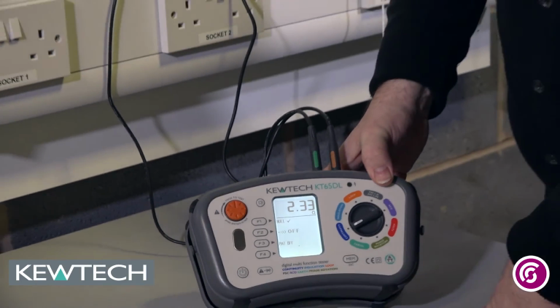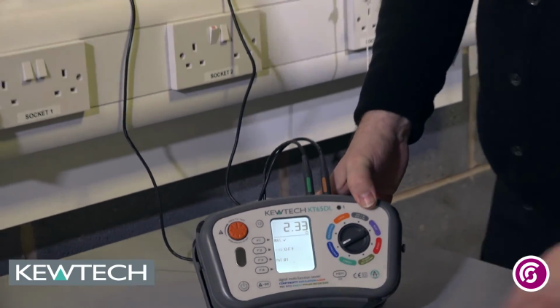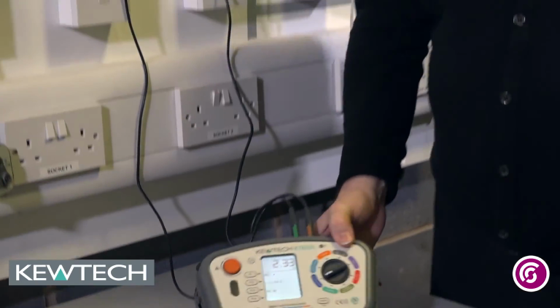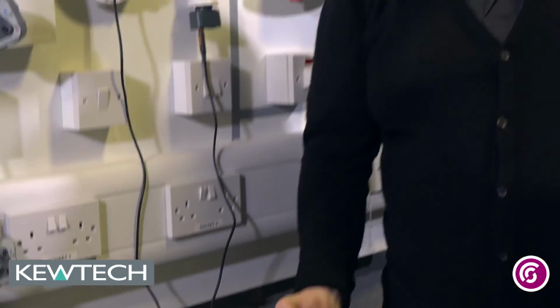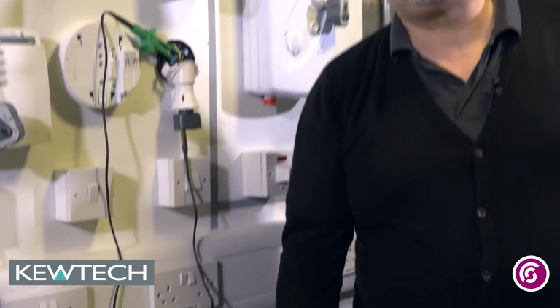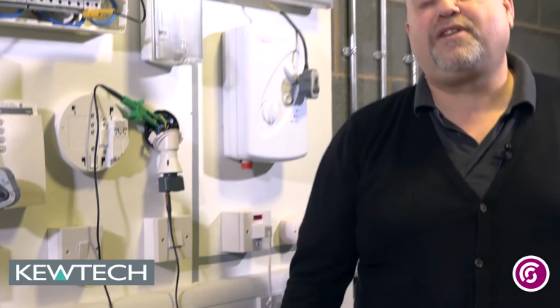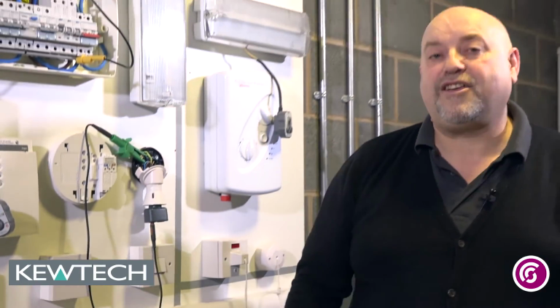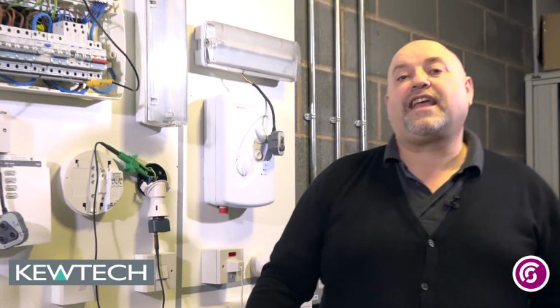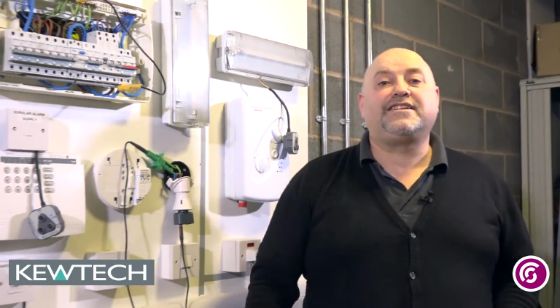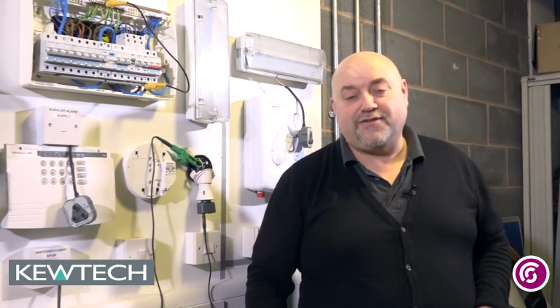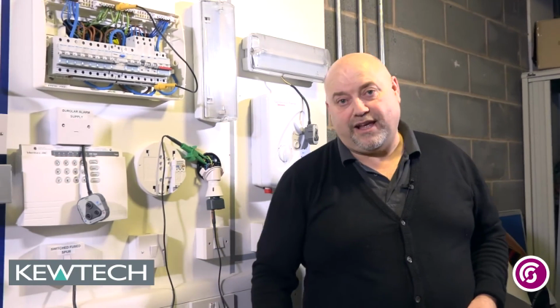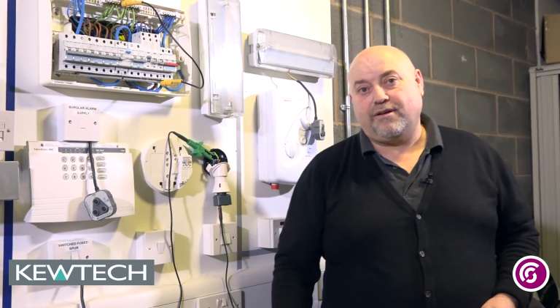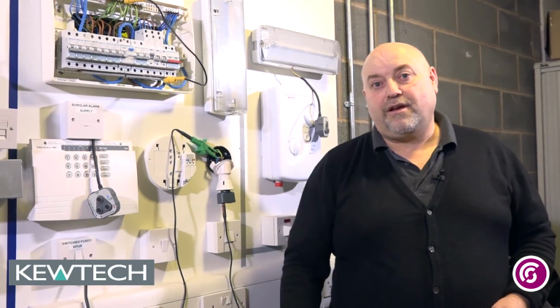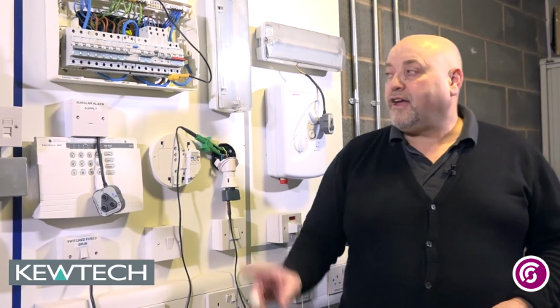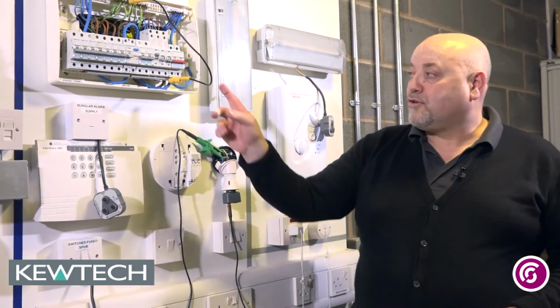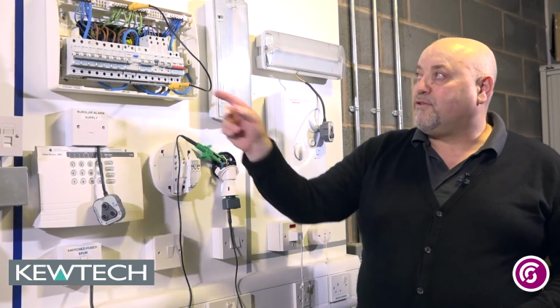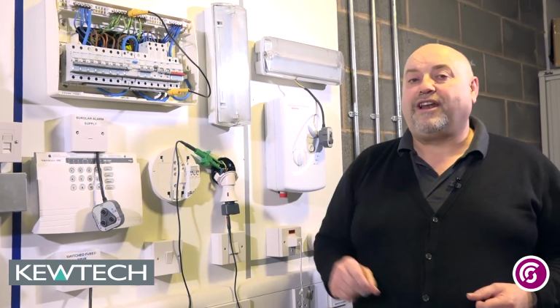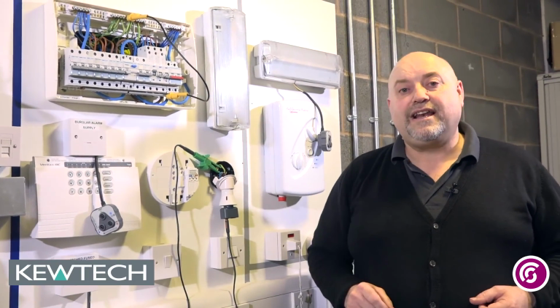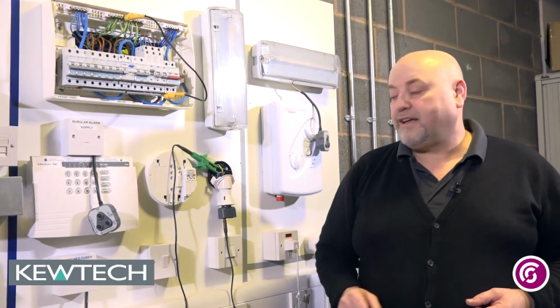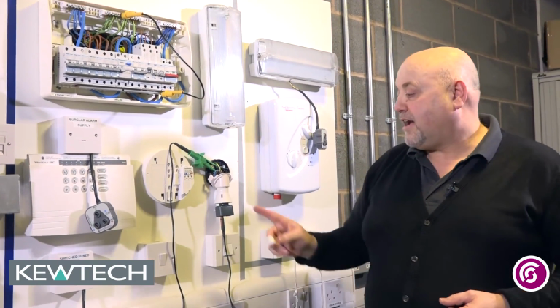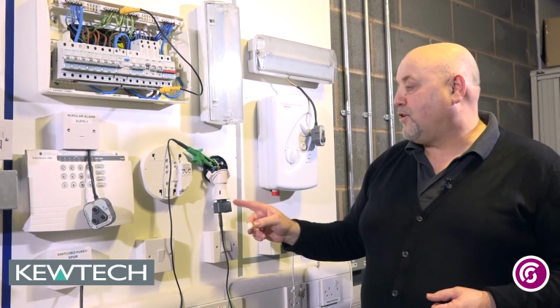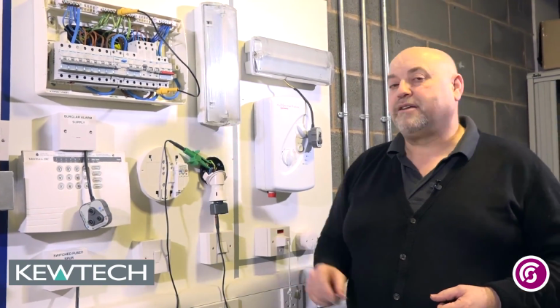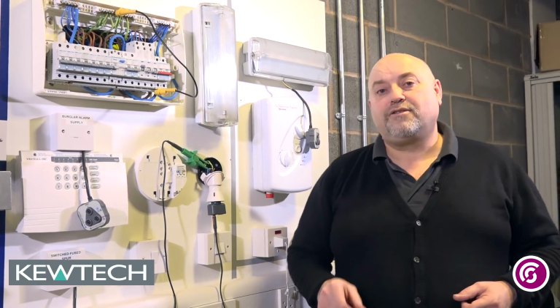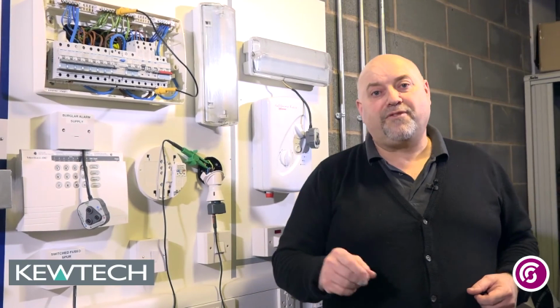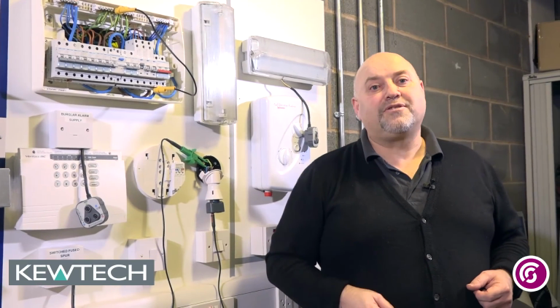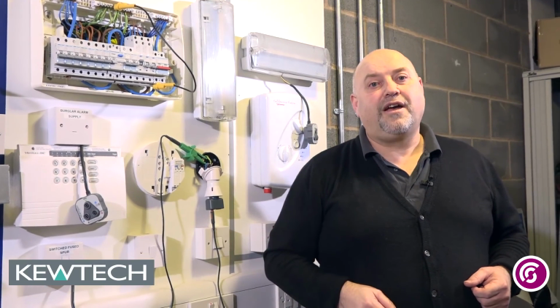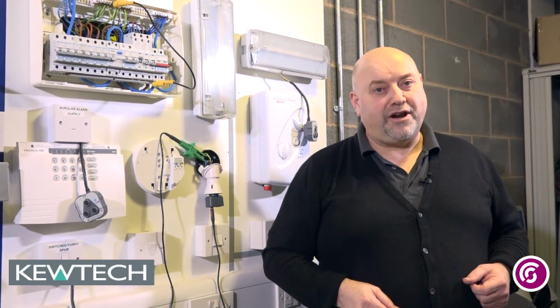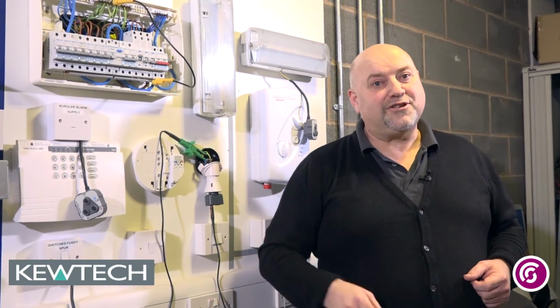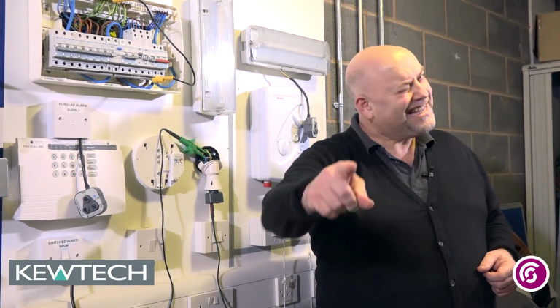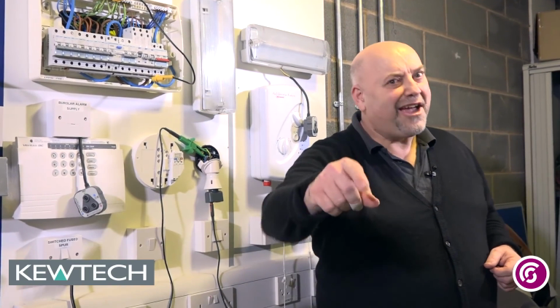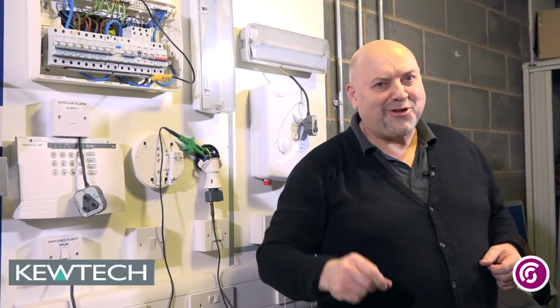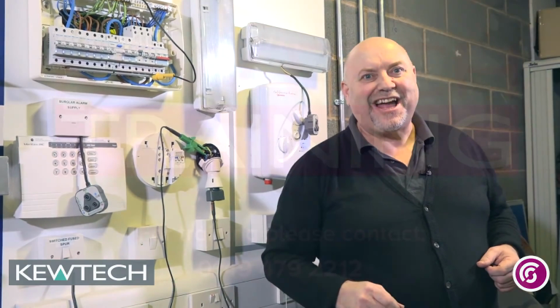And there you have it folks, it's as simple as that using the KT65DL in conjunction with your little linking lead and your light mate. Remember folks, Yoni Ace is on the case.